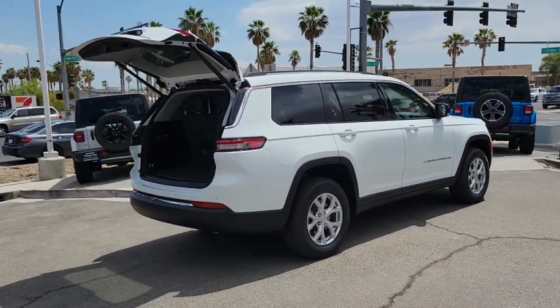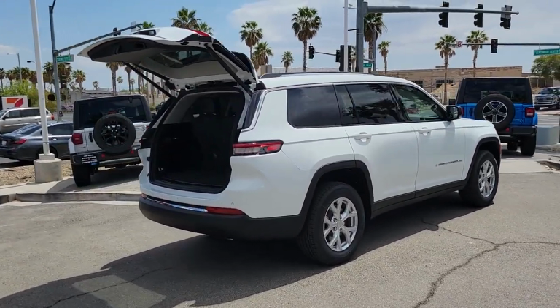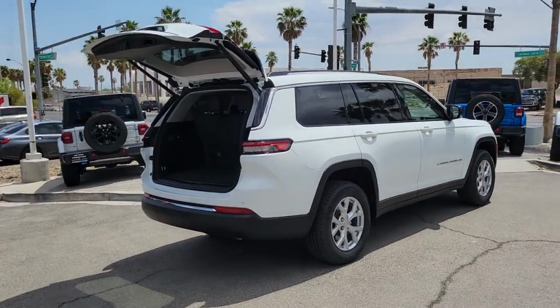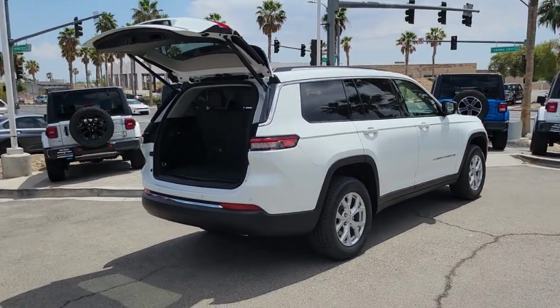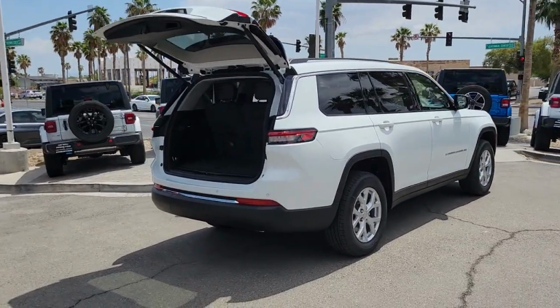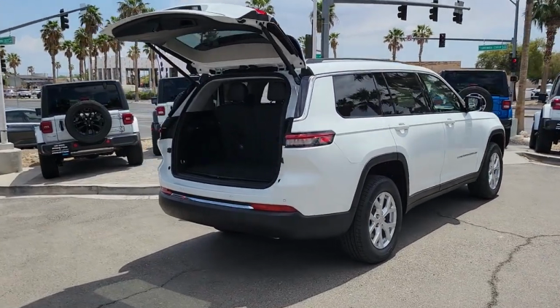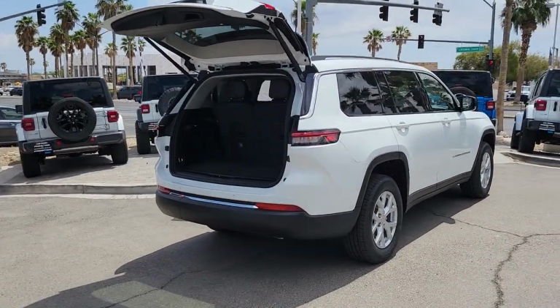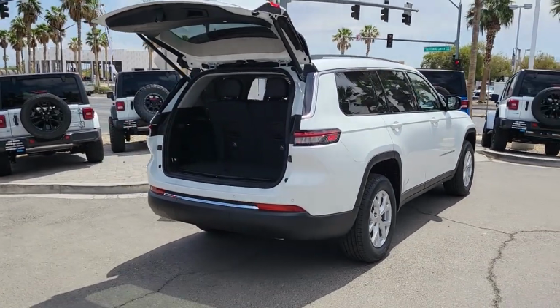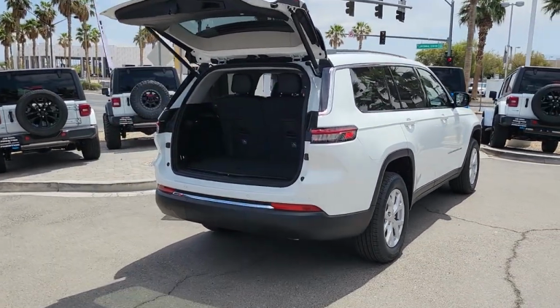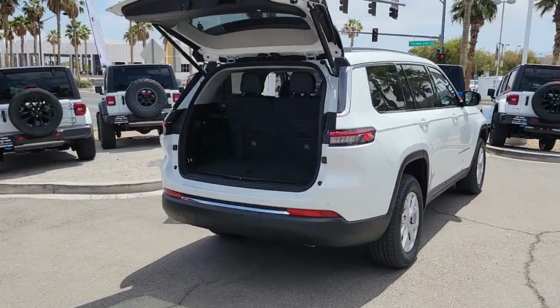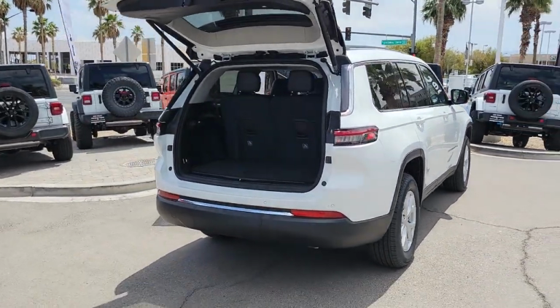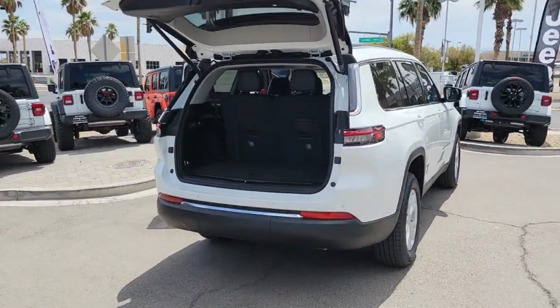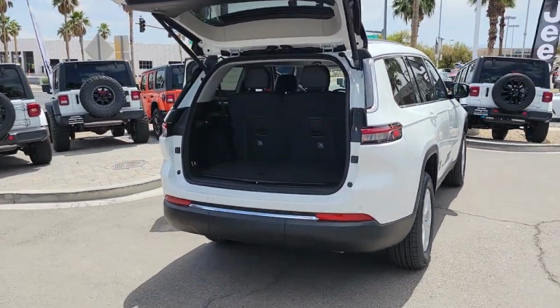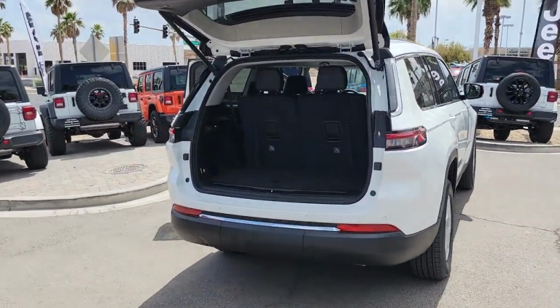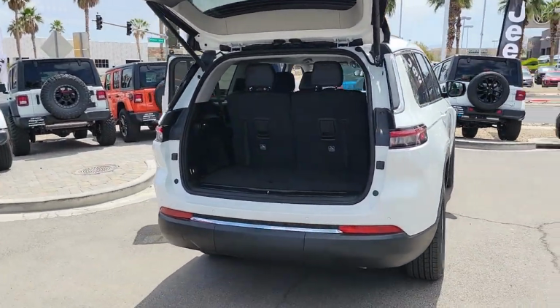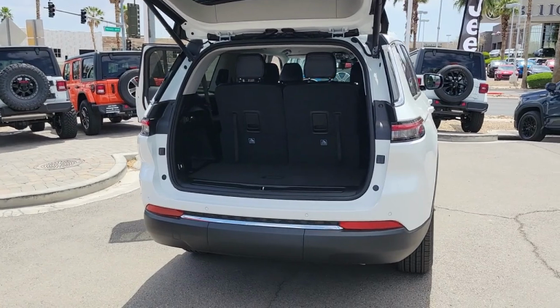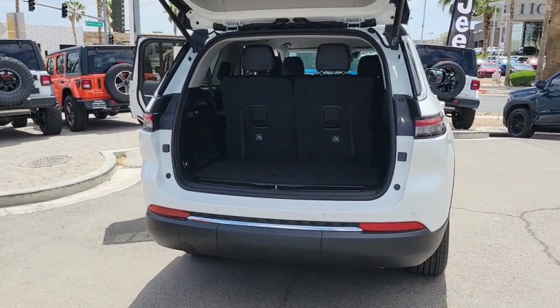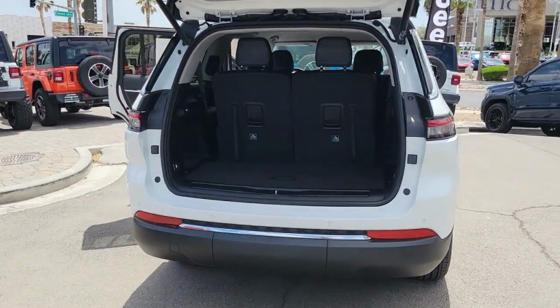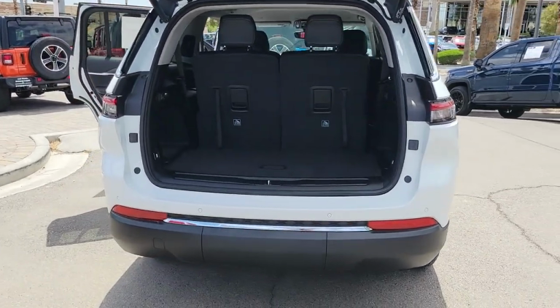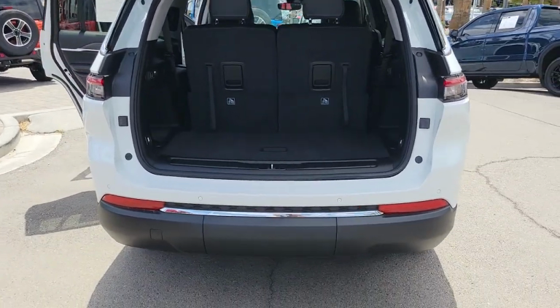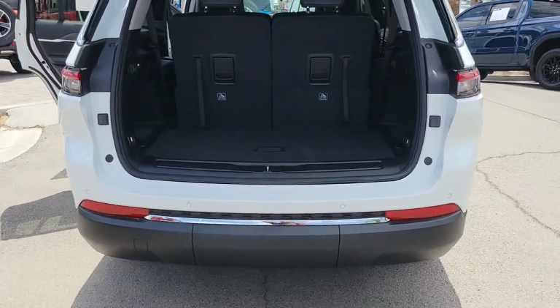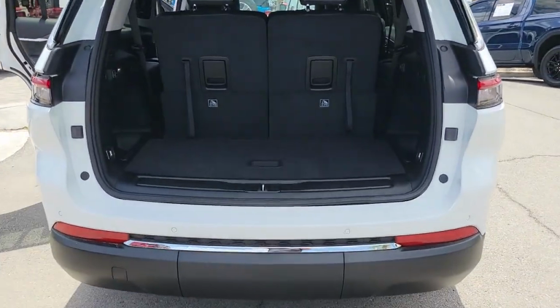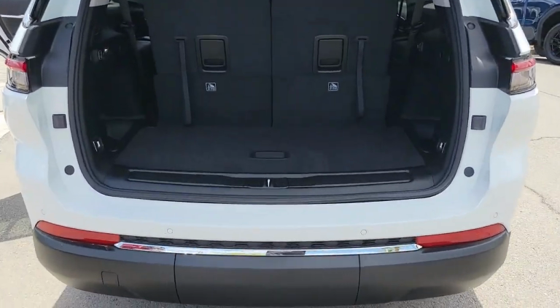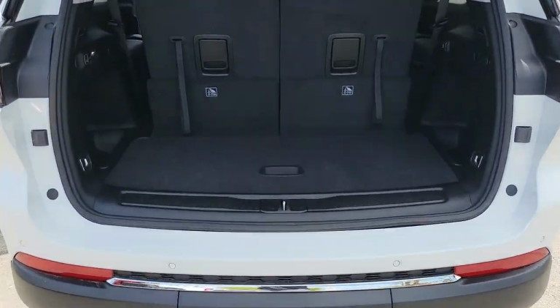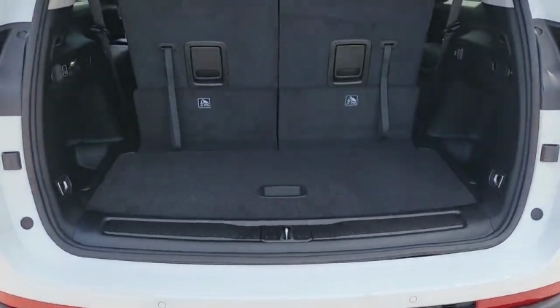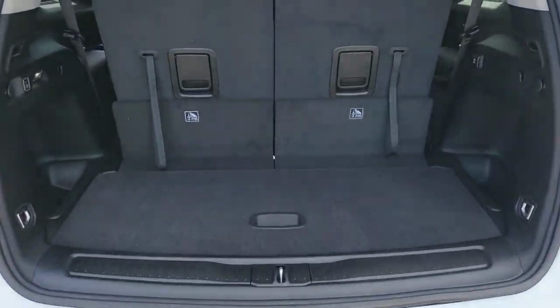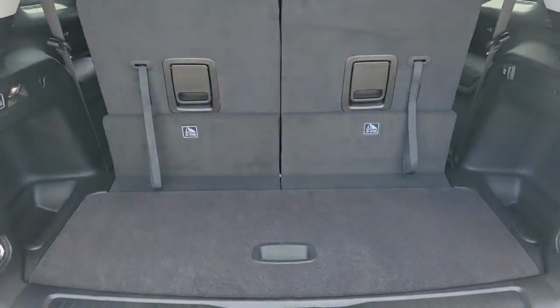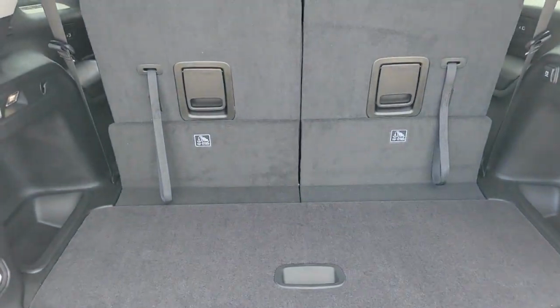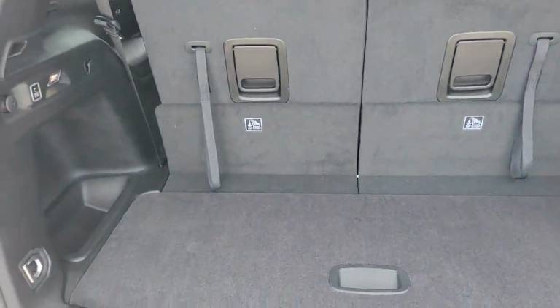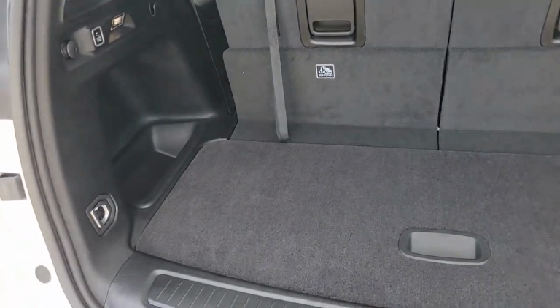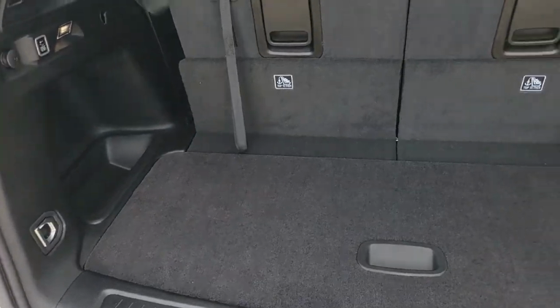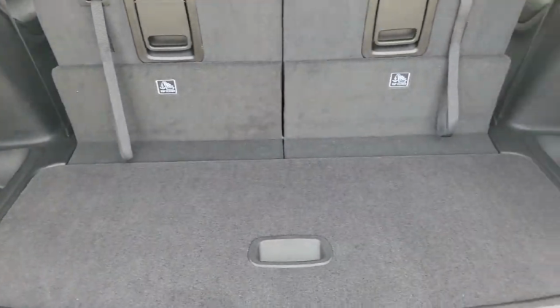Heated steering wheel, proximity key entry, keyless entry, navigation system, fog lamps, satellite radio, power passenger seat, backup camera, power liftgate, heated rear seat.